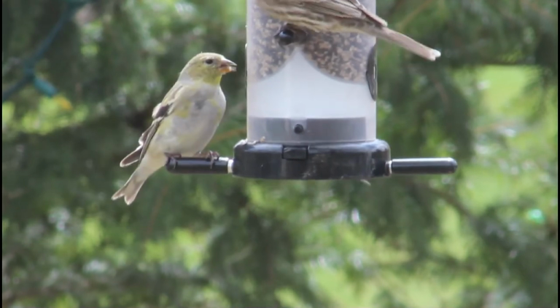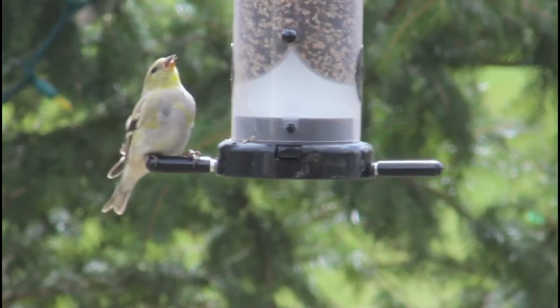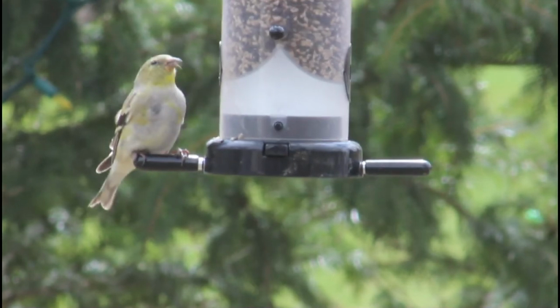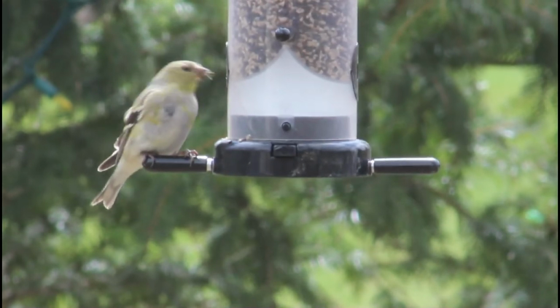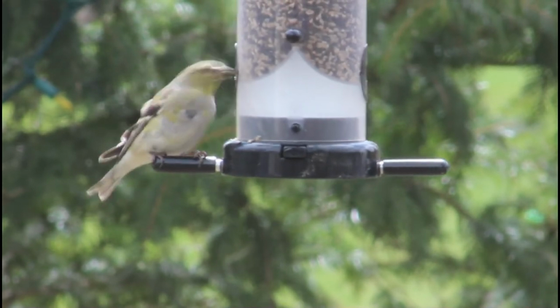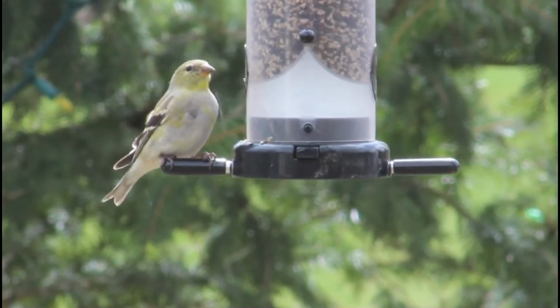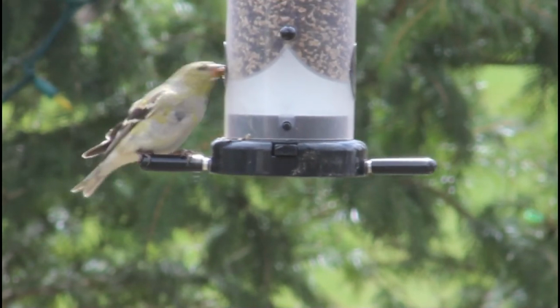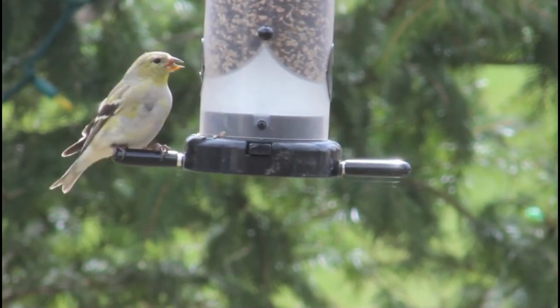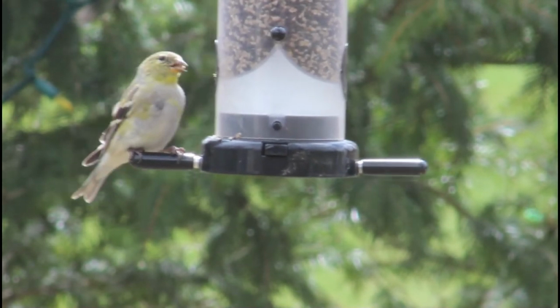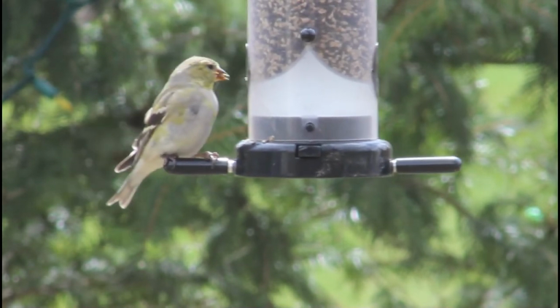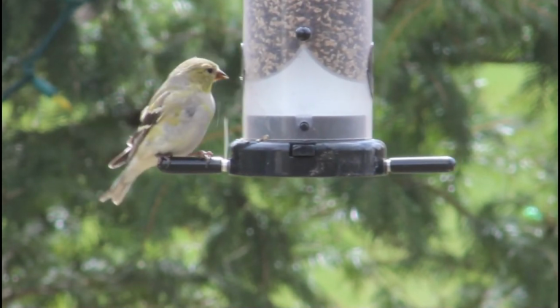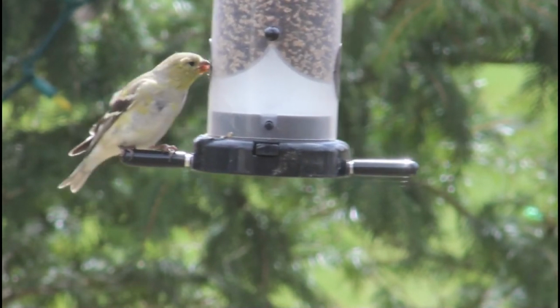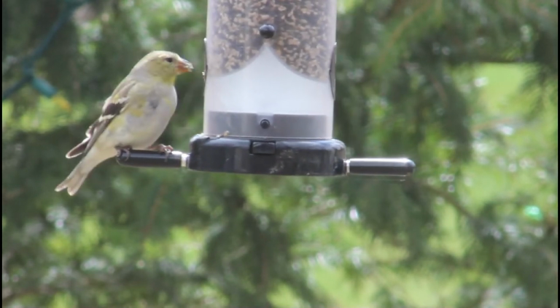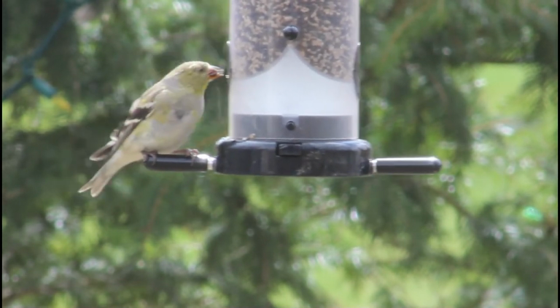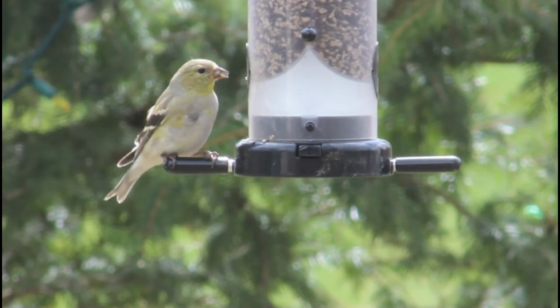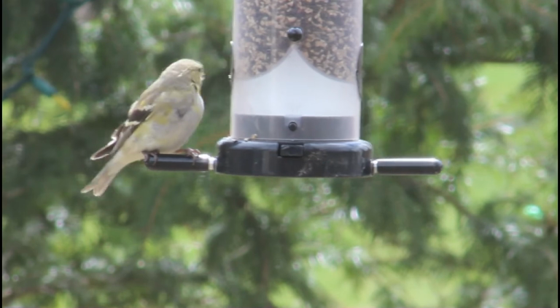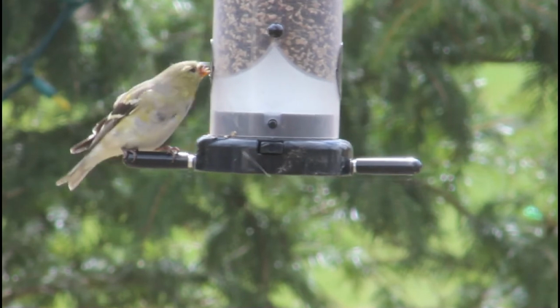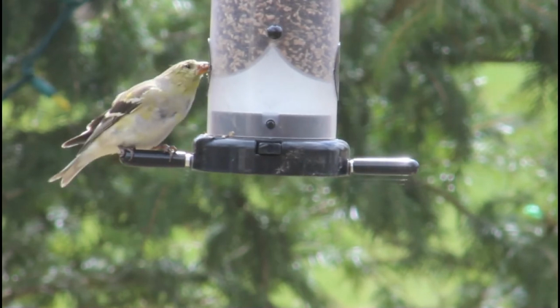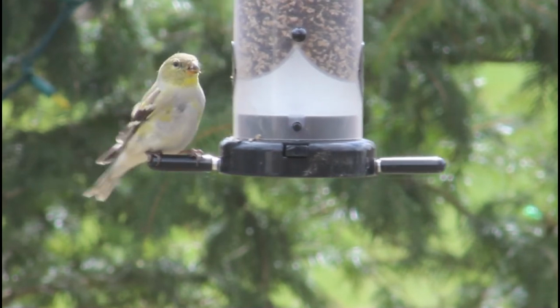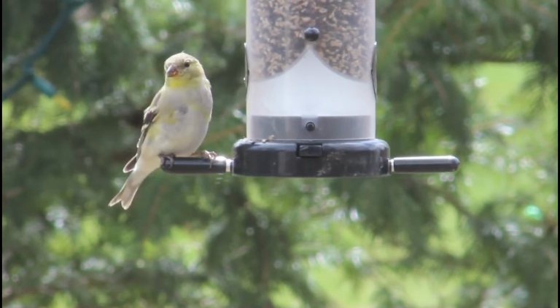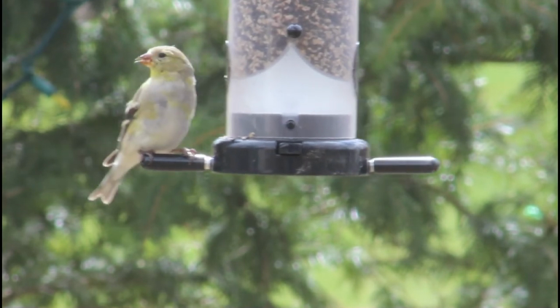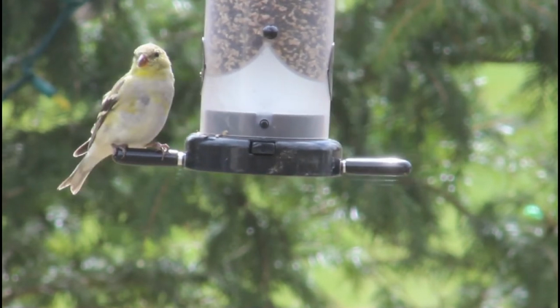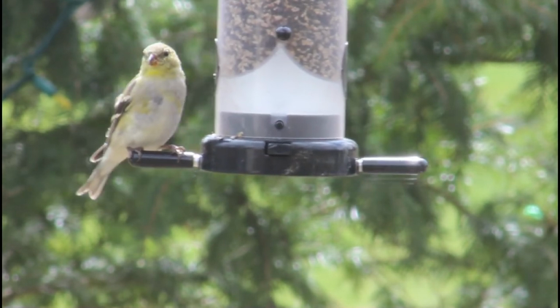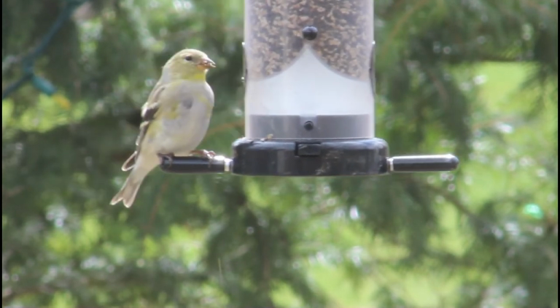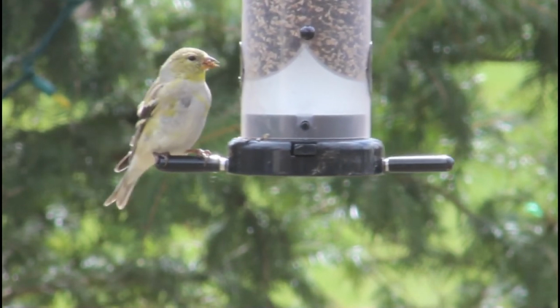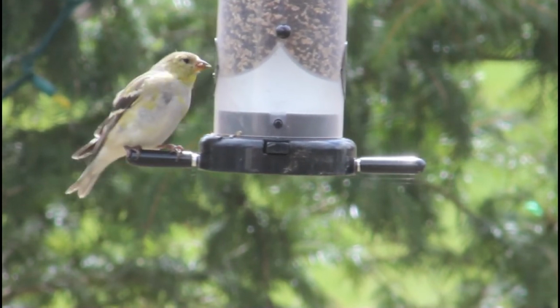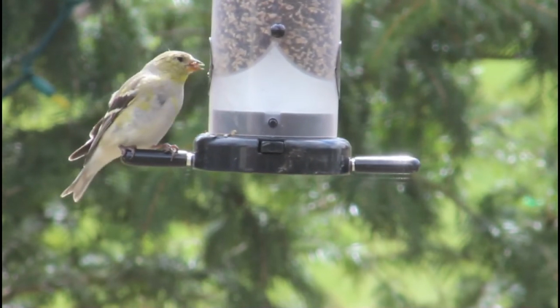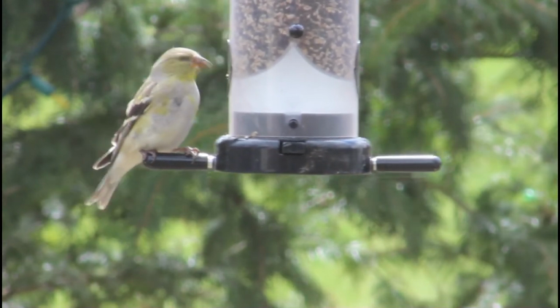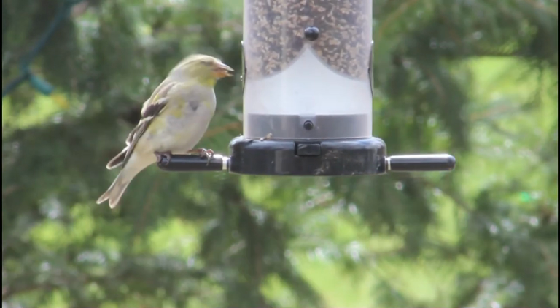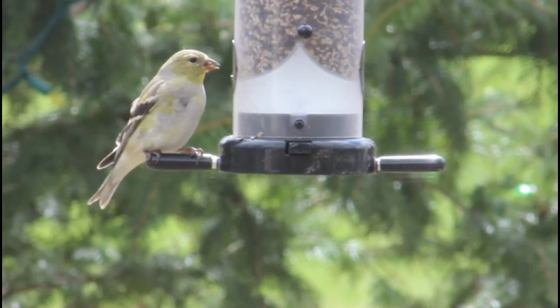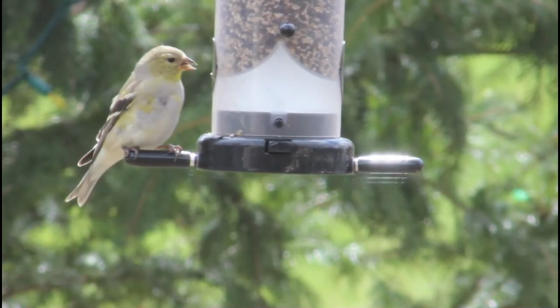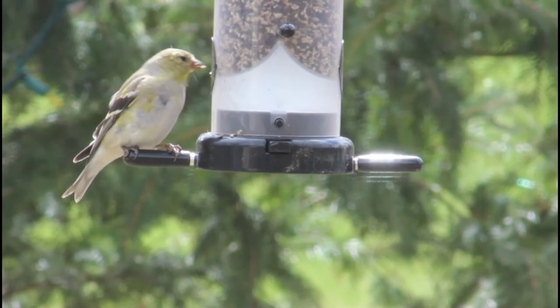American goldfinches often fall victim to diseases that are commonly spread by contamination of food or water. To help prevent this, clean feeders and bird baths regularly.